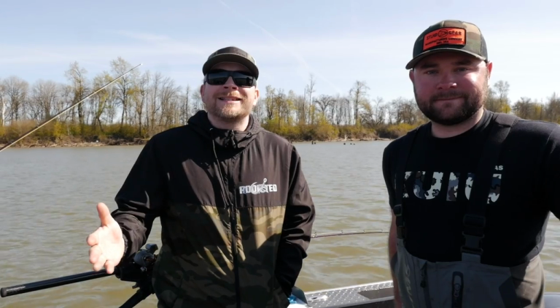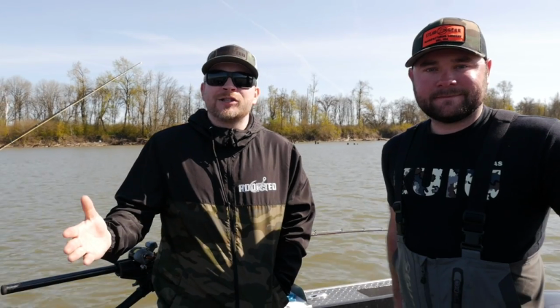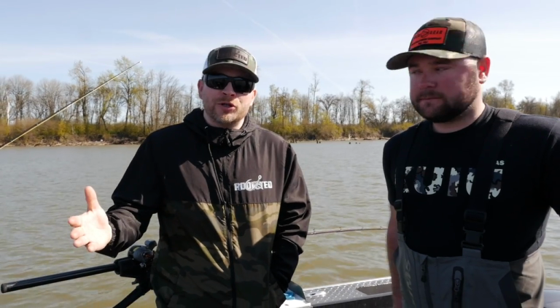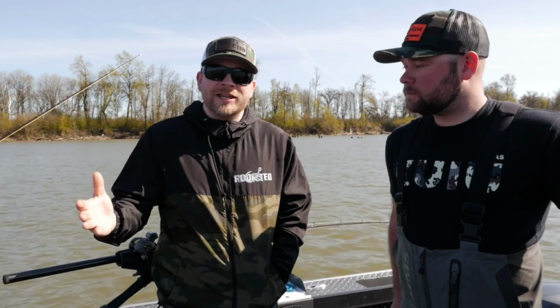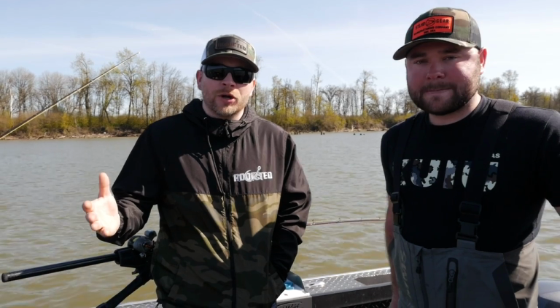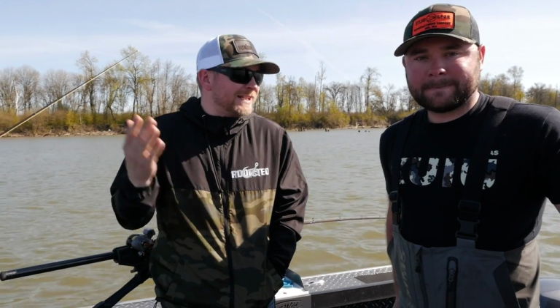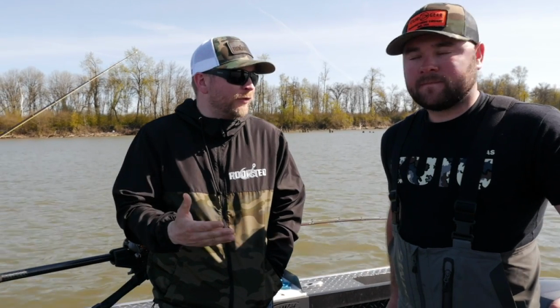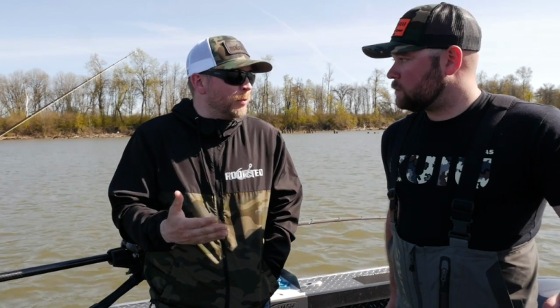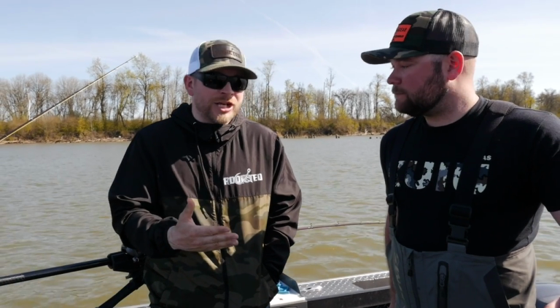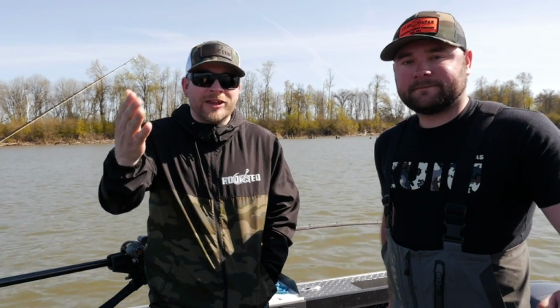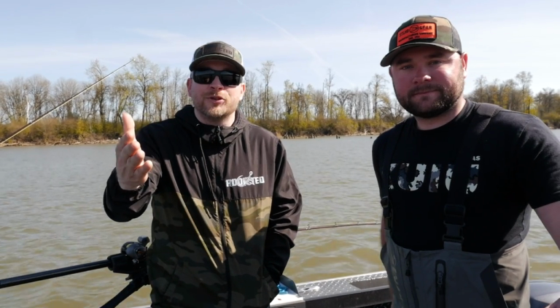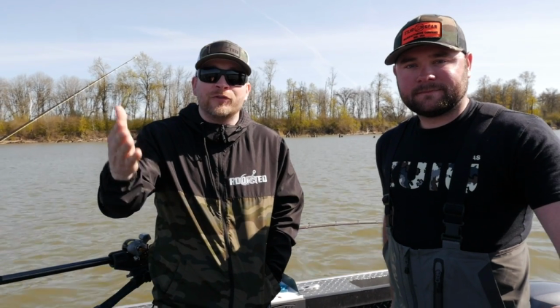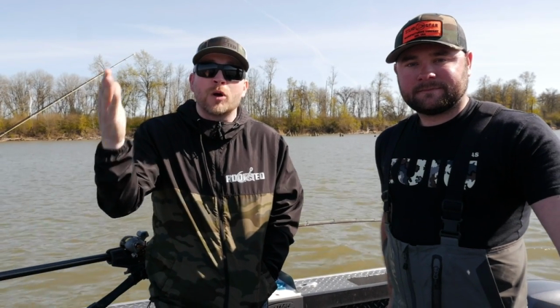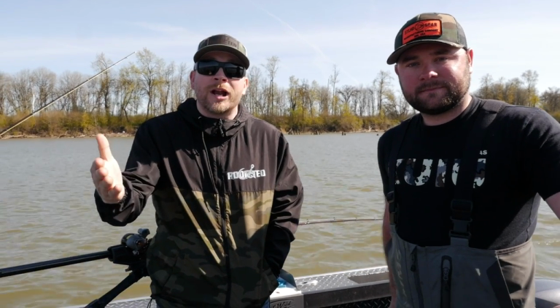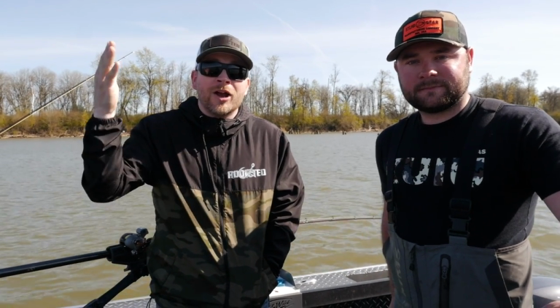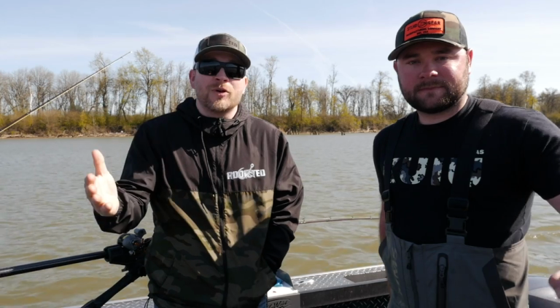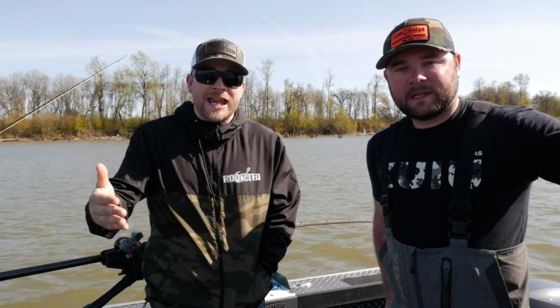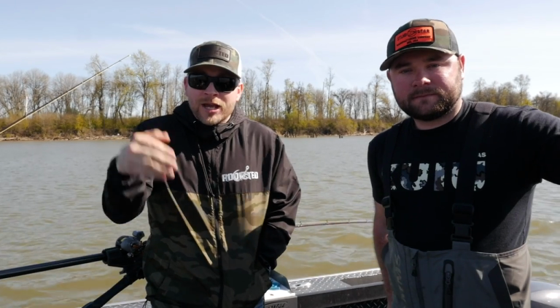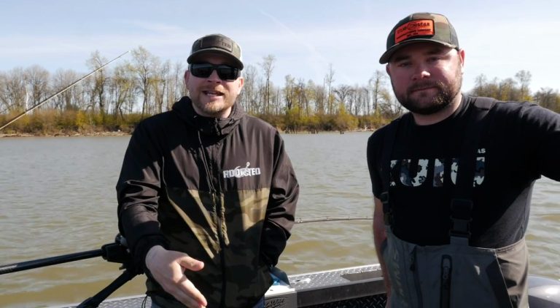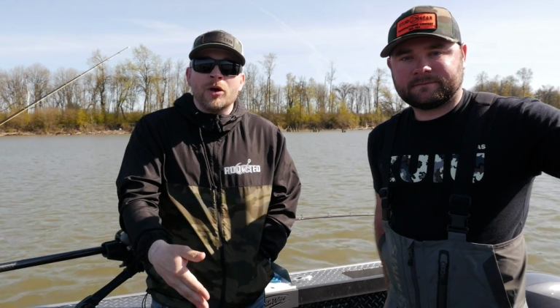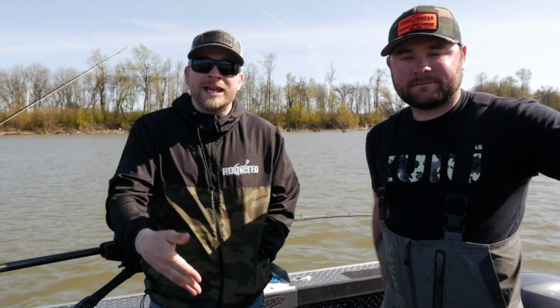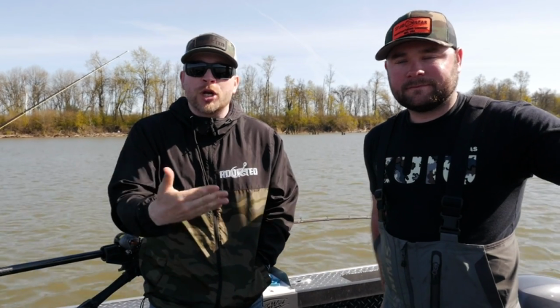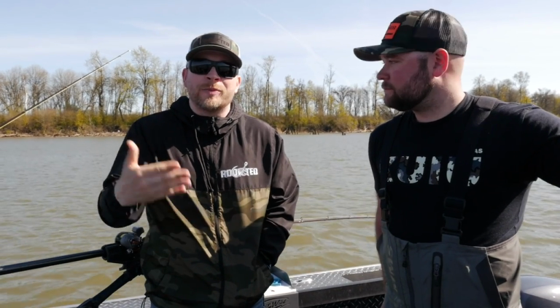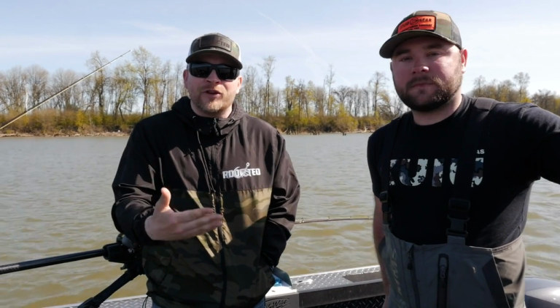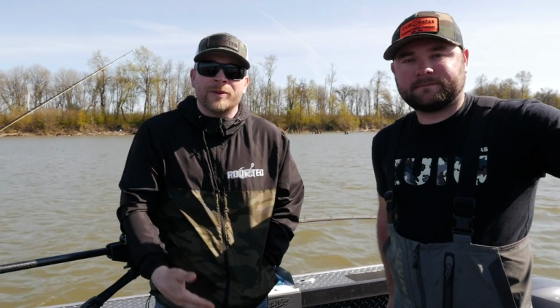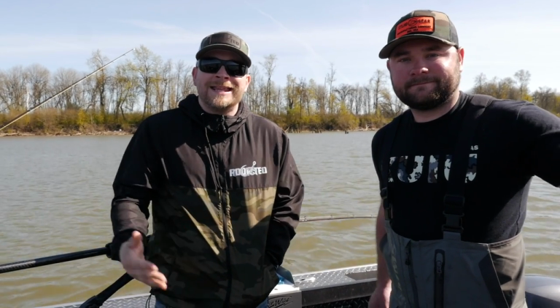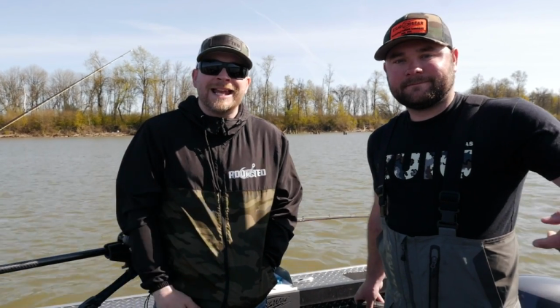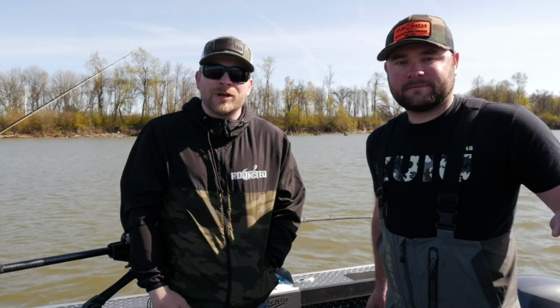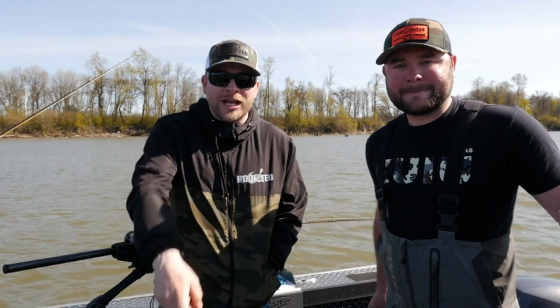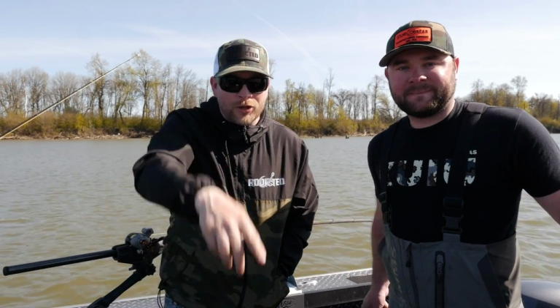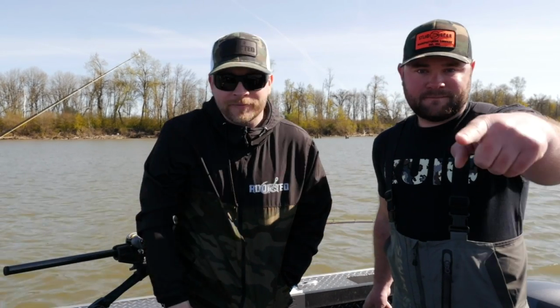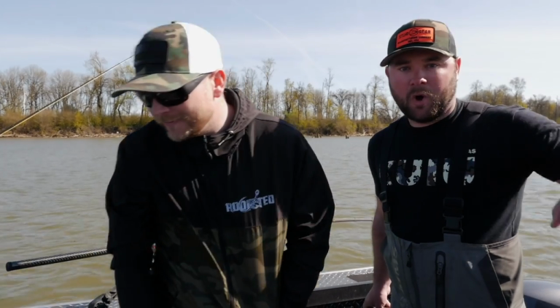Thanks again so much for tuning into these tutorials, and thanks again to Eric for filming them — the addicts really appreciate it. If you guys want to reward Eric and say thank you, click the link below and book a trip with him. Thanks addicts — we appreciate it, and we'll see you on the river.